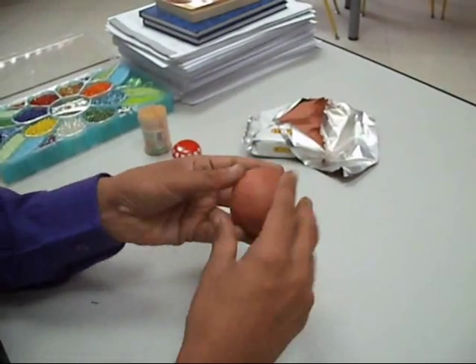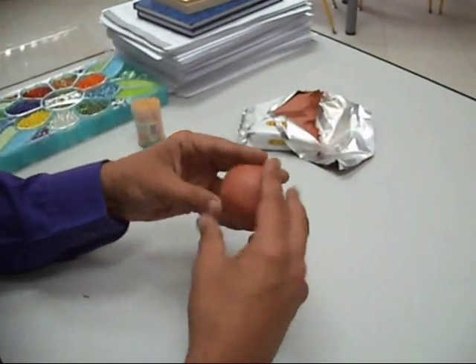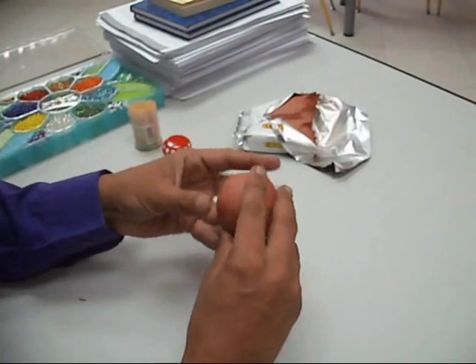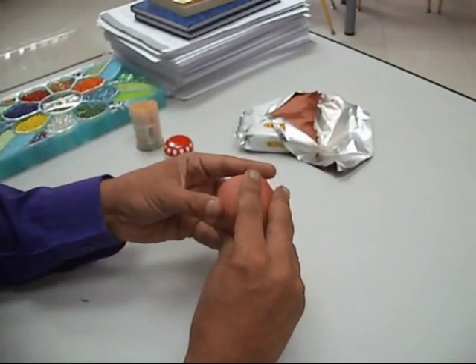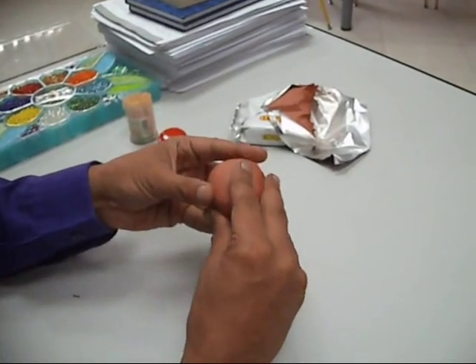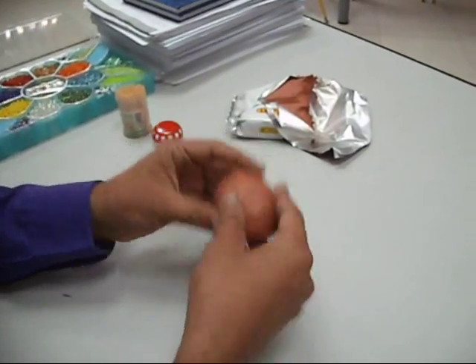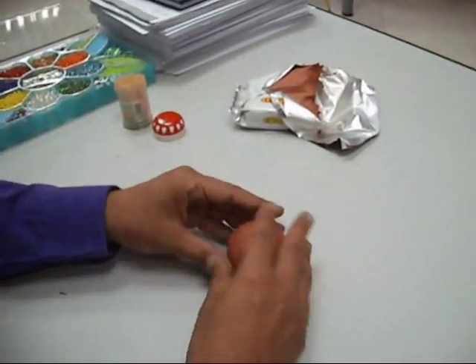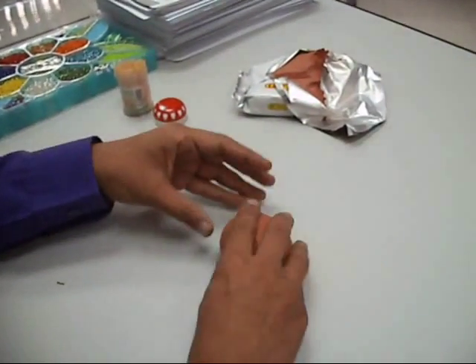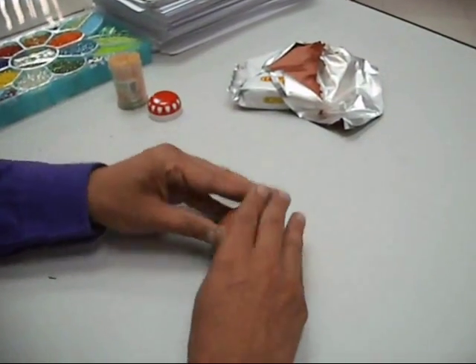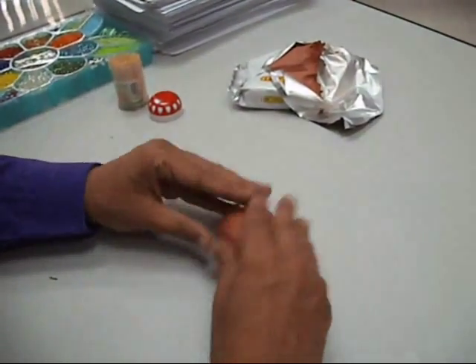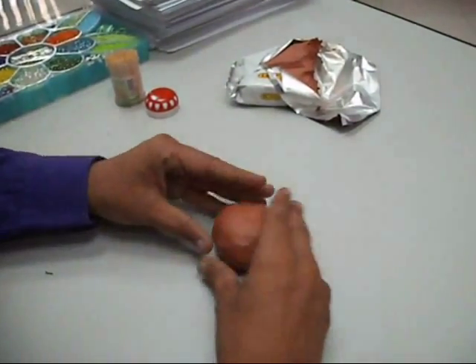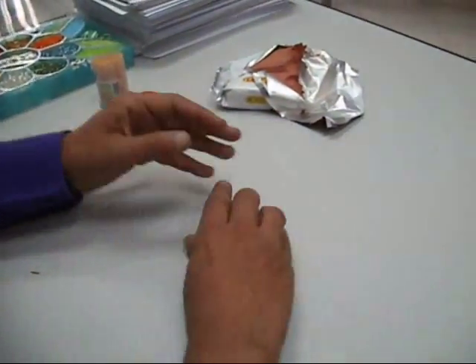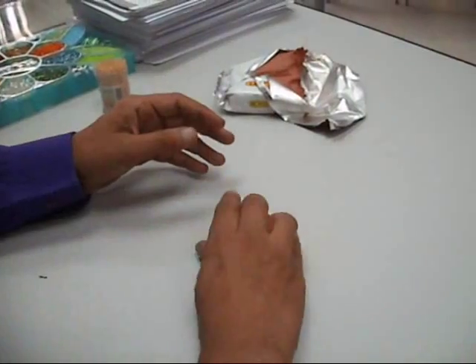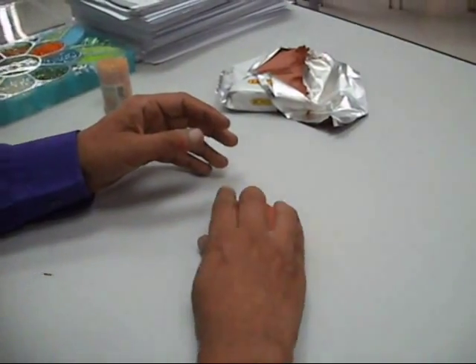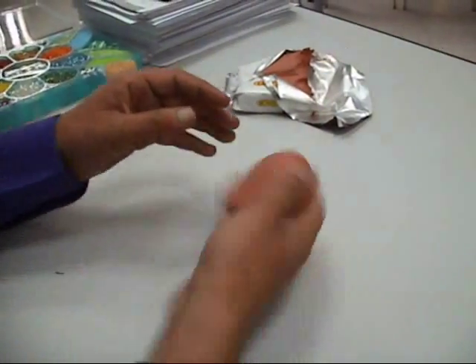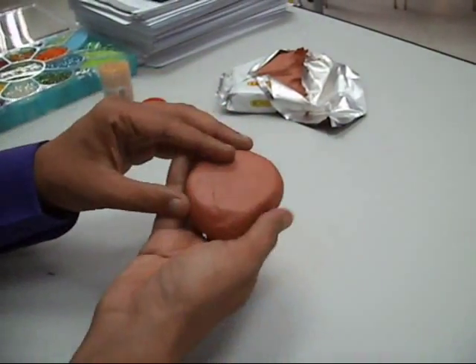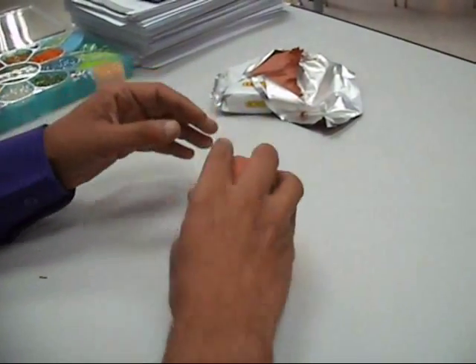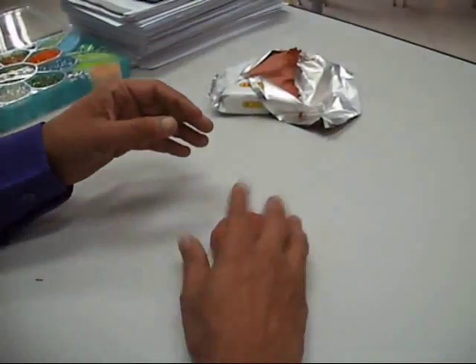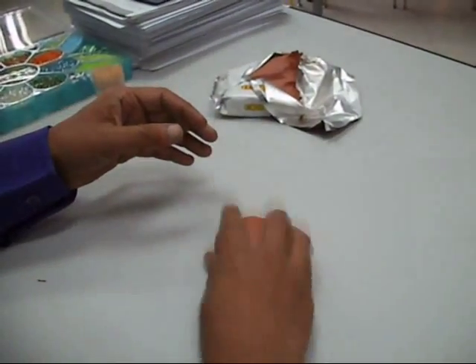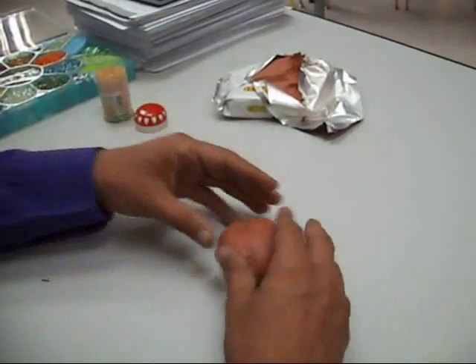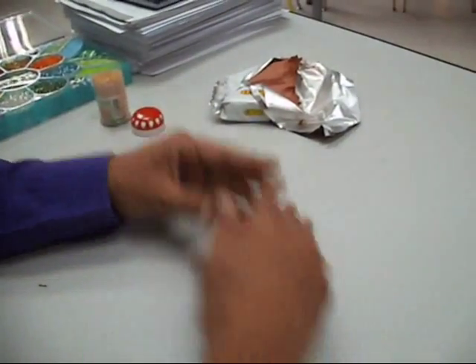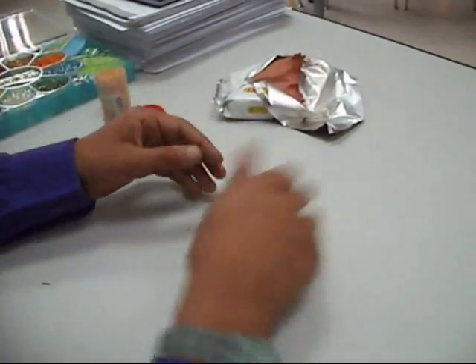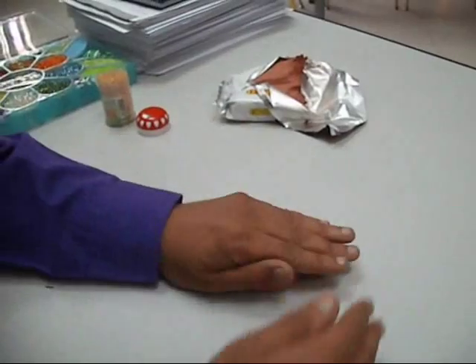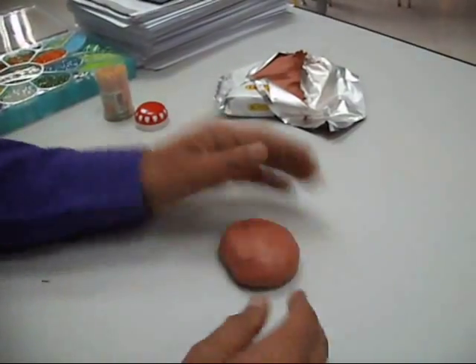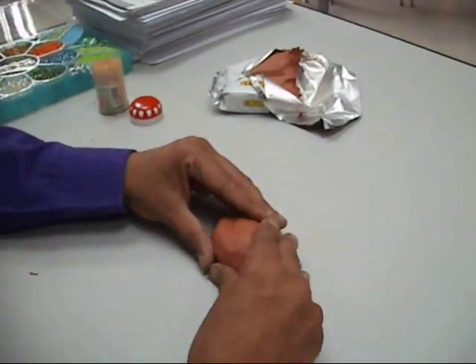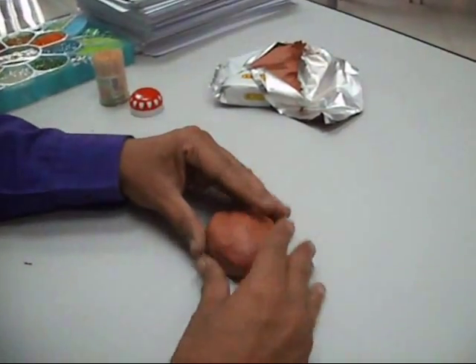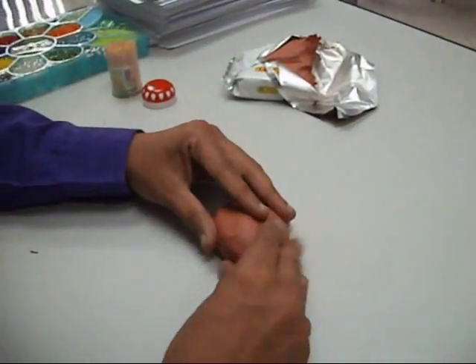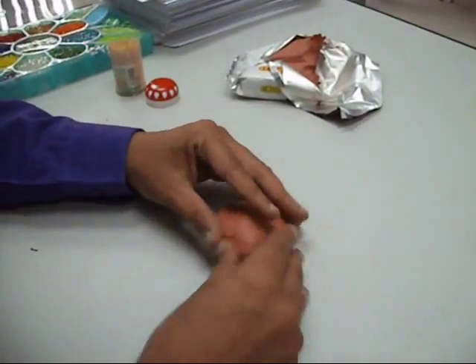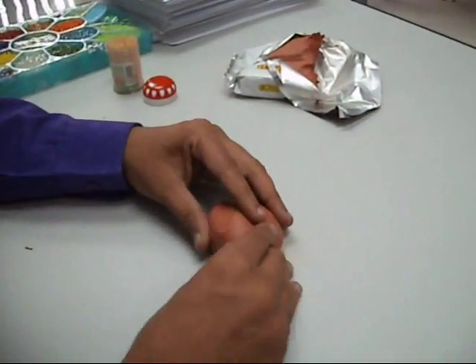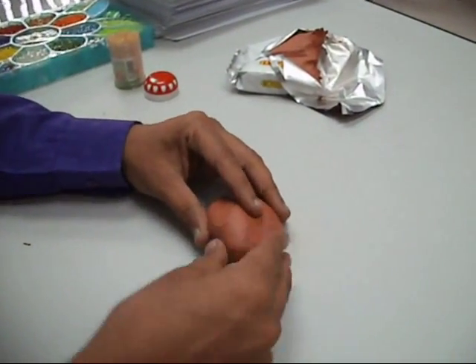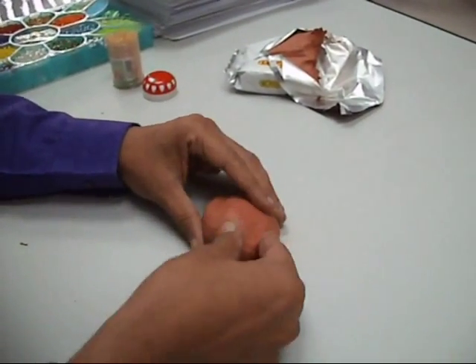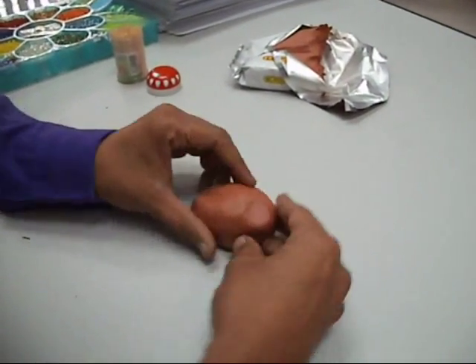The next thing you need to do is just to flatten out your hedgehog so he's got a flat bottom like this. Try and keep the curve on the back of the hedgehog.